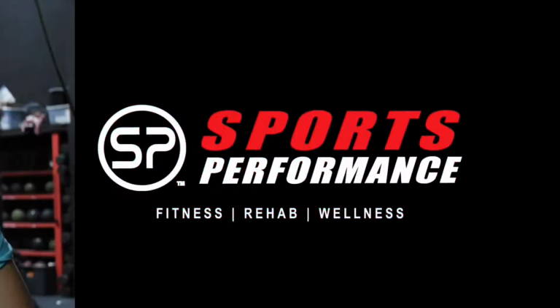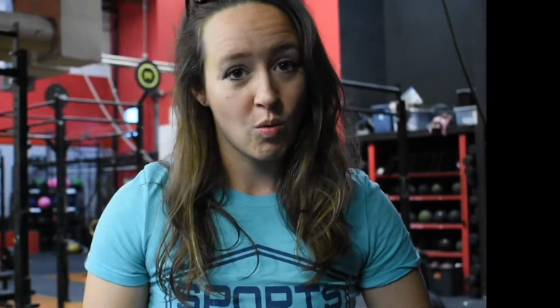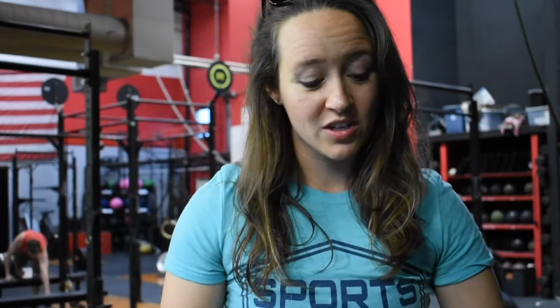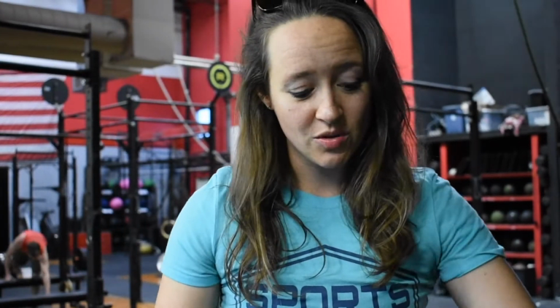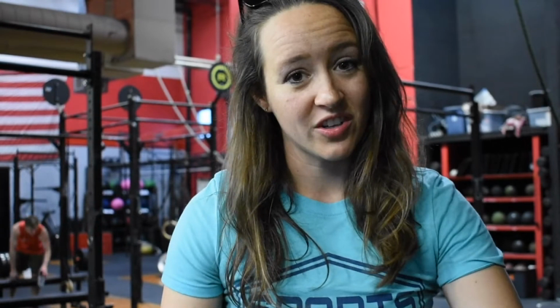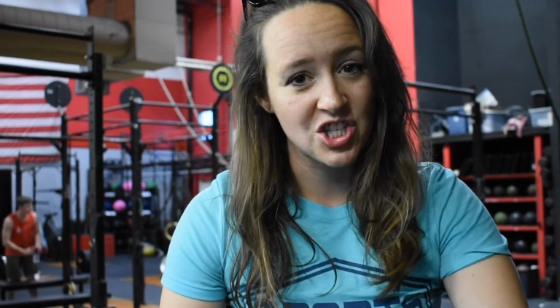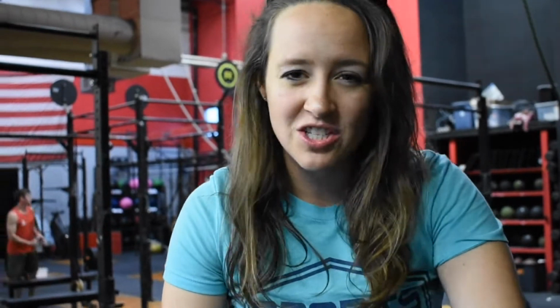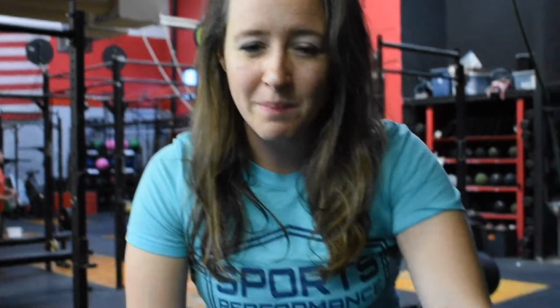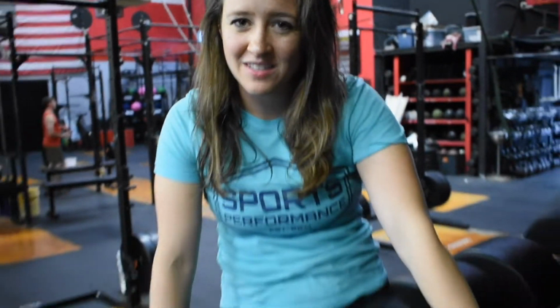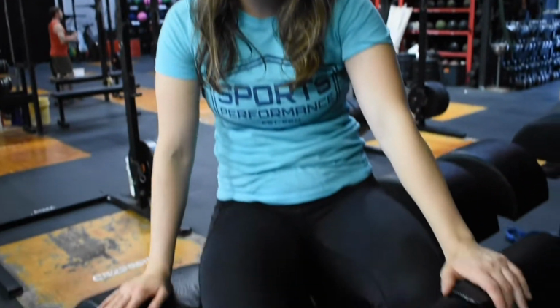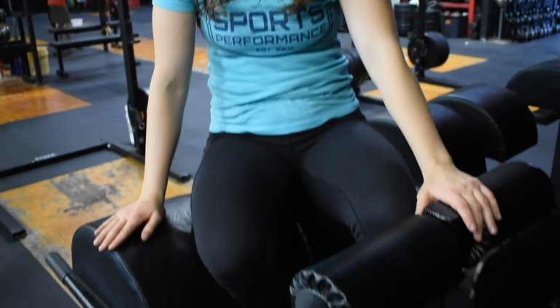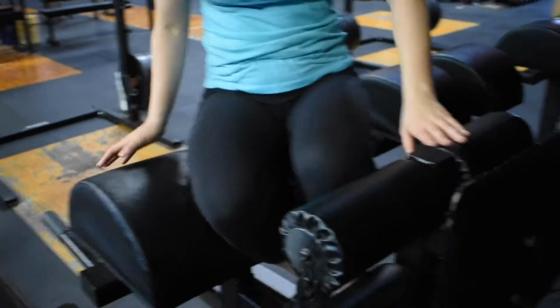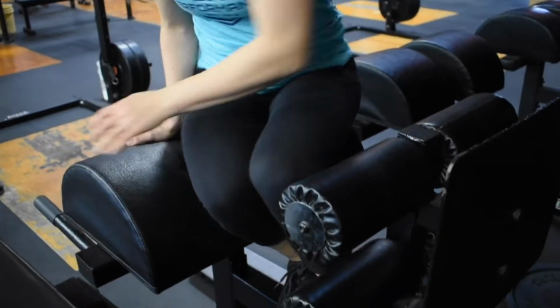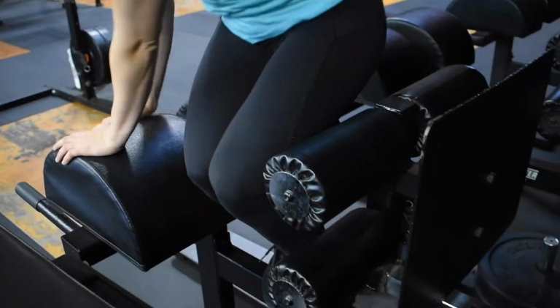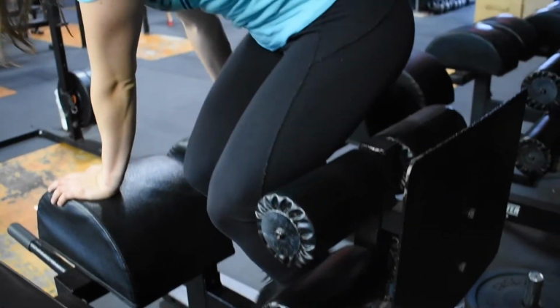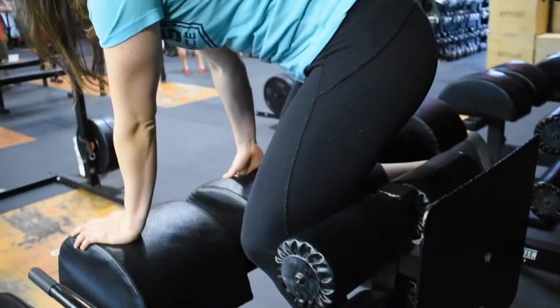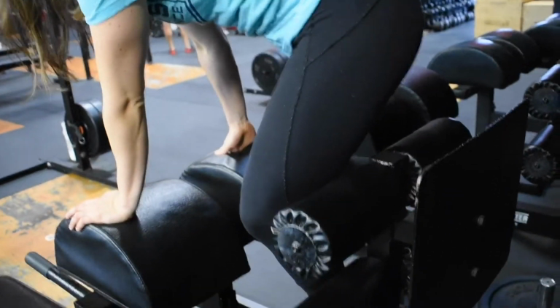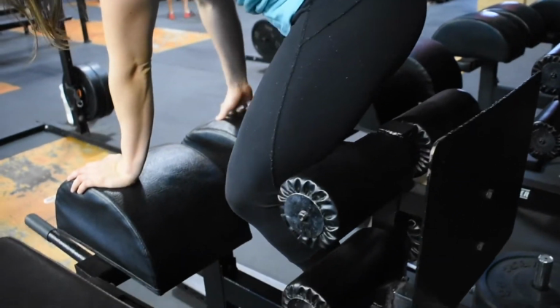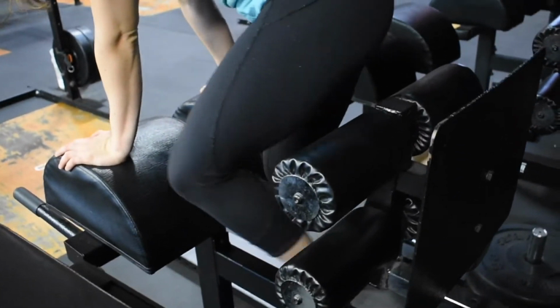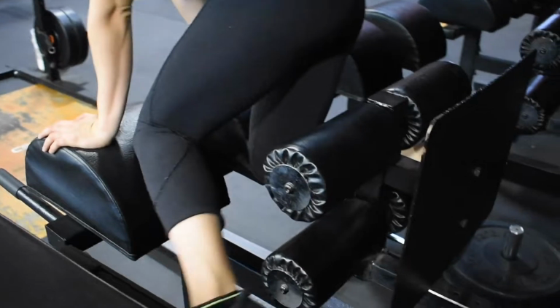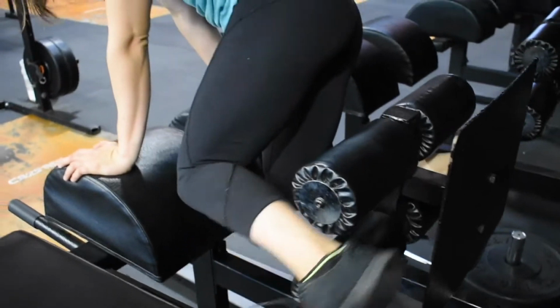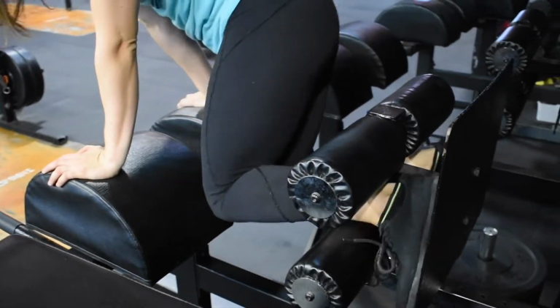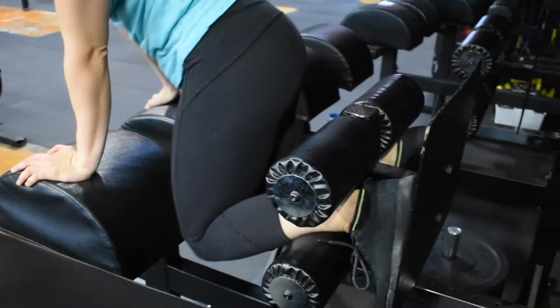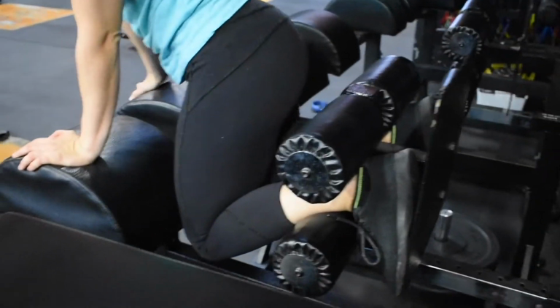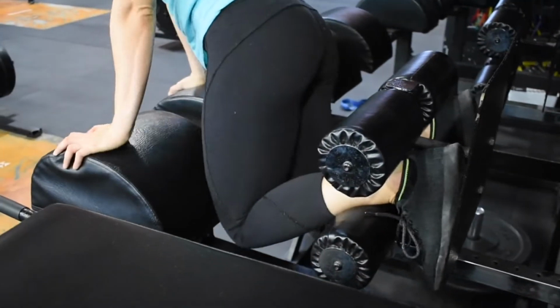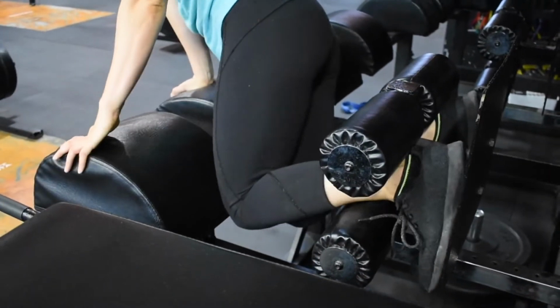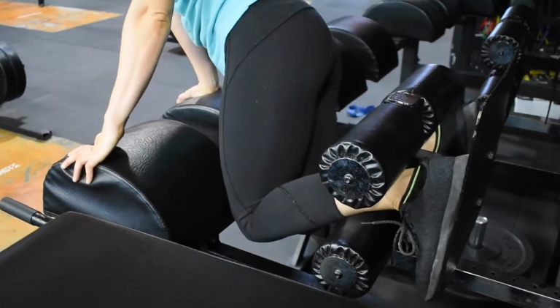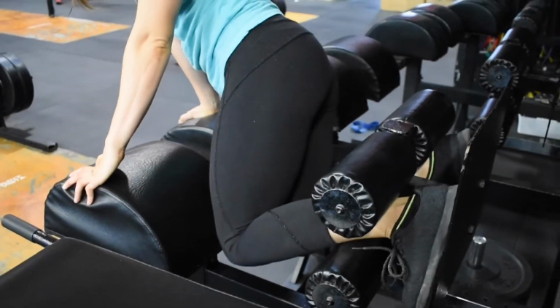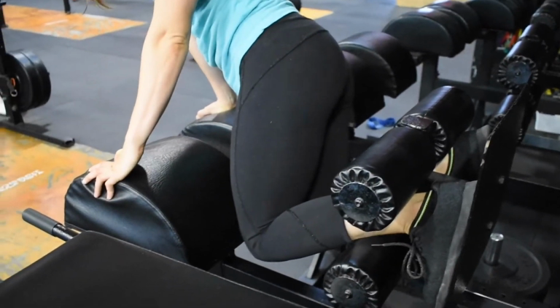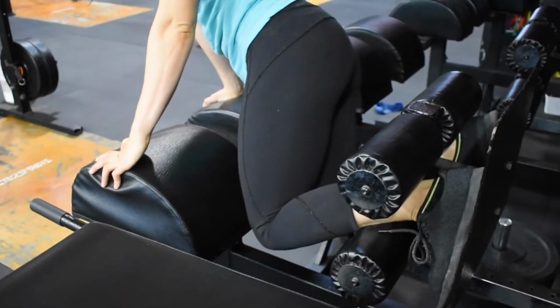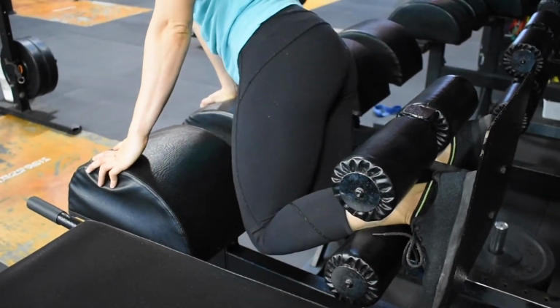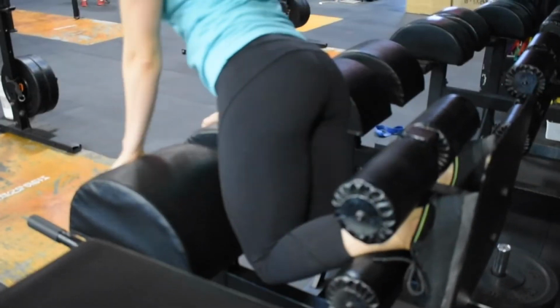What you're going to do — this is called a GHD back extension. You're going to put your feet inside of the foot spots and press your feet against the pad there.